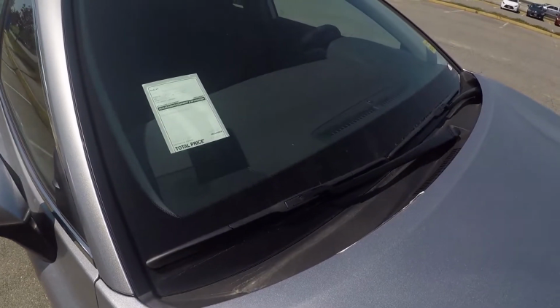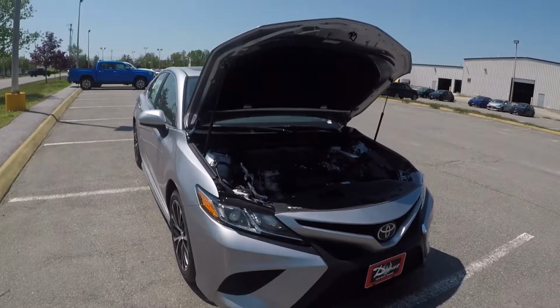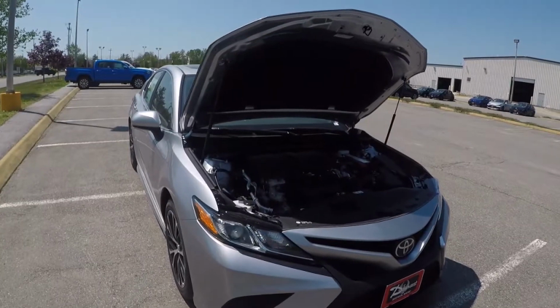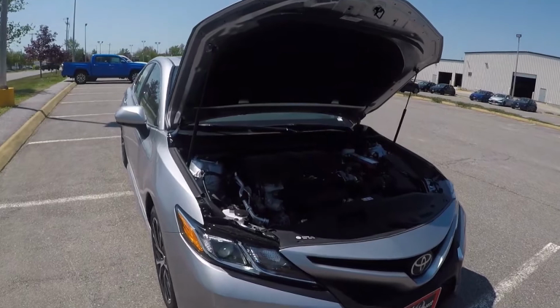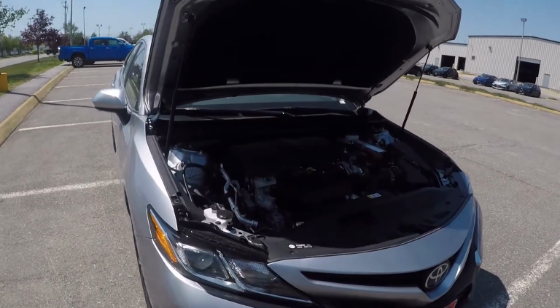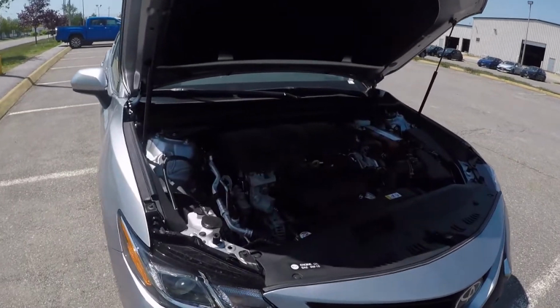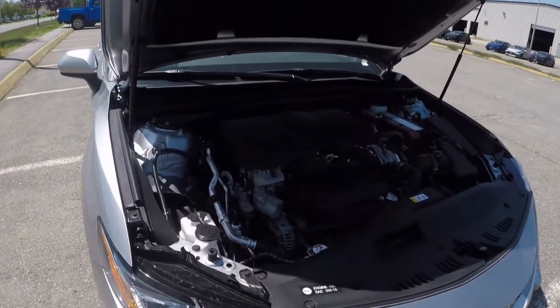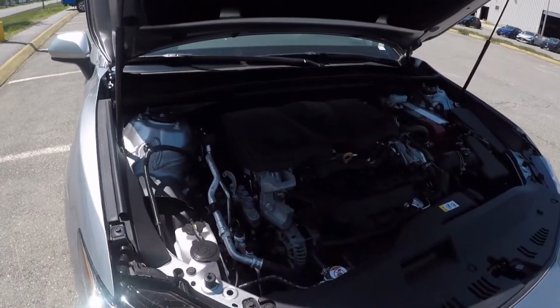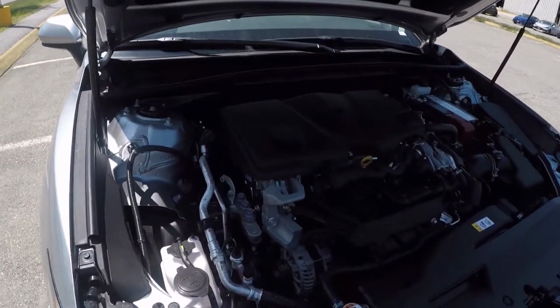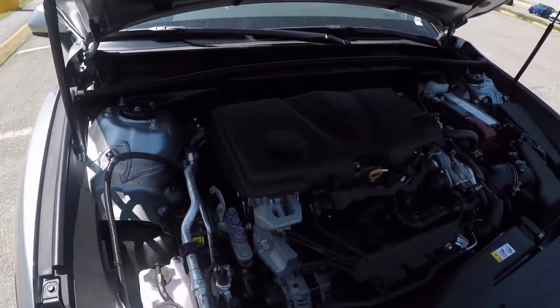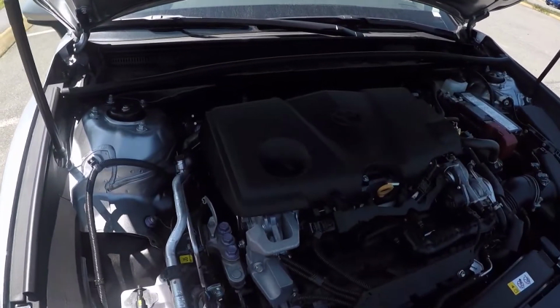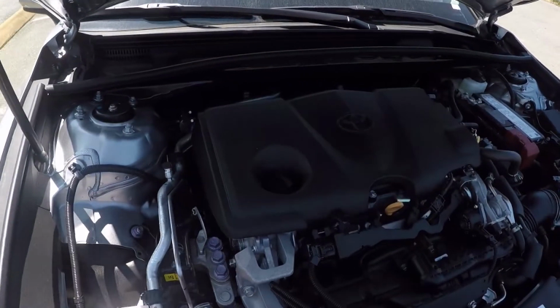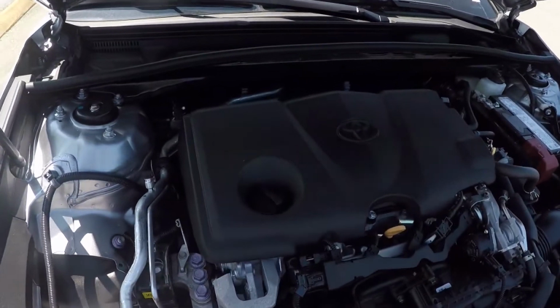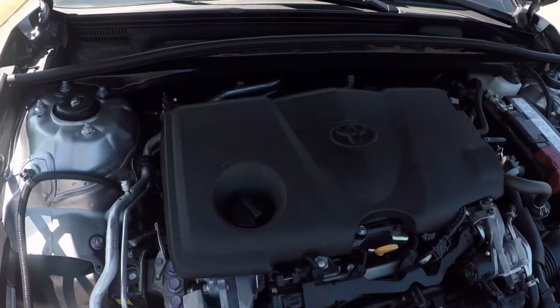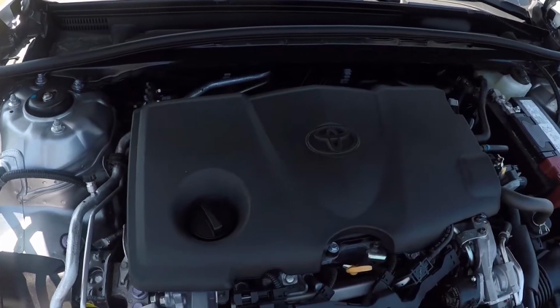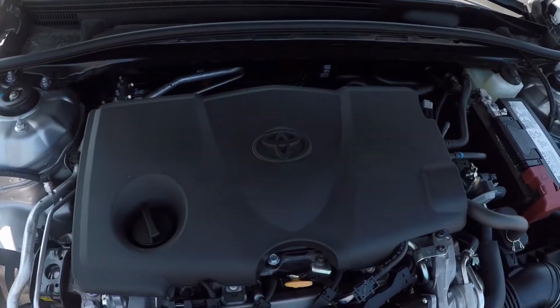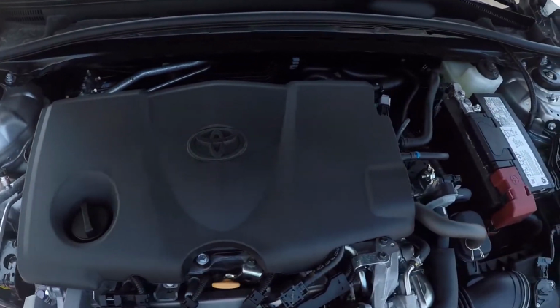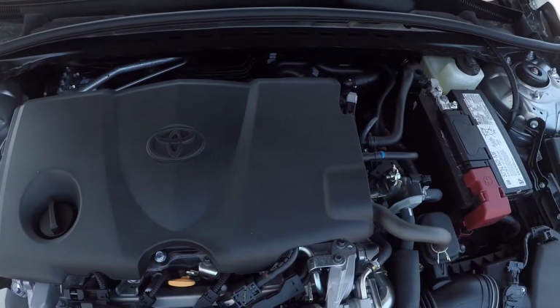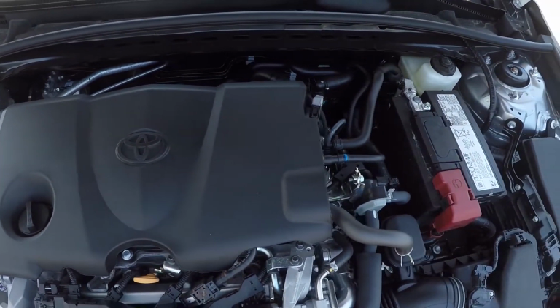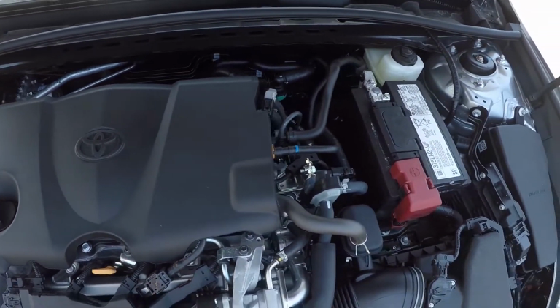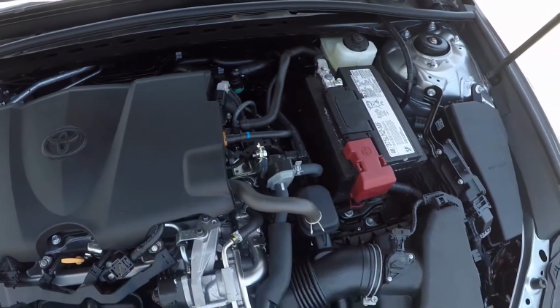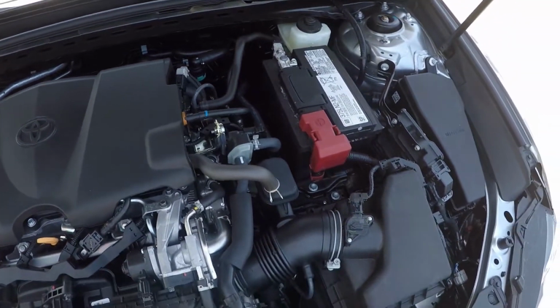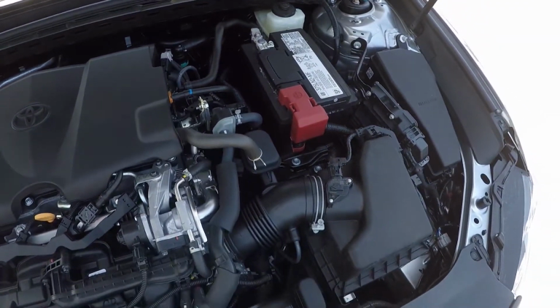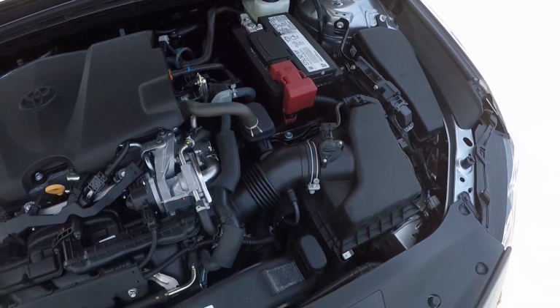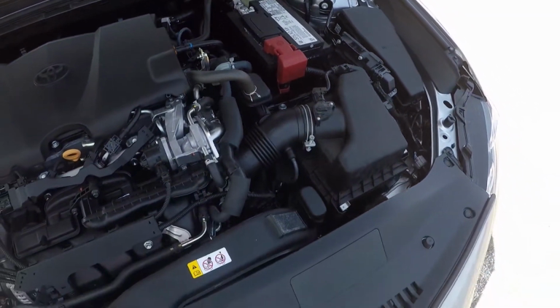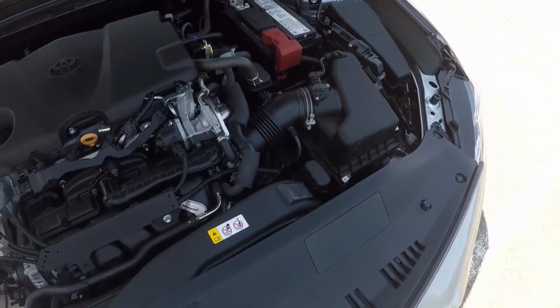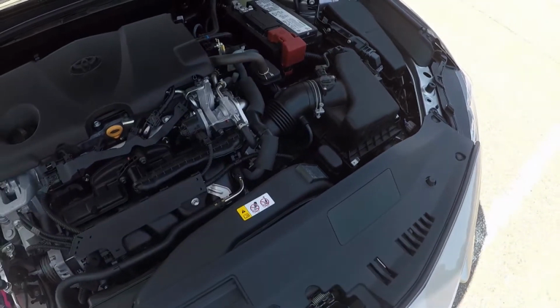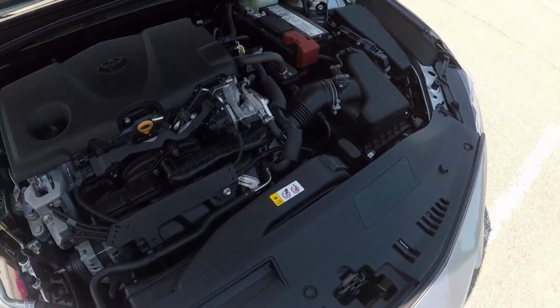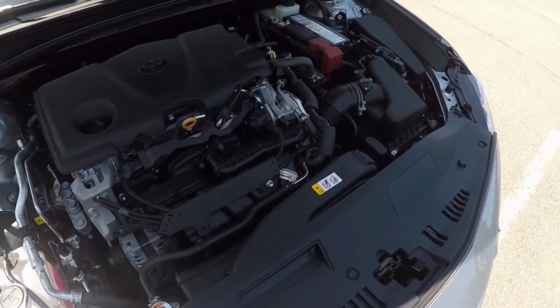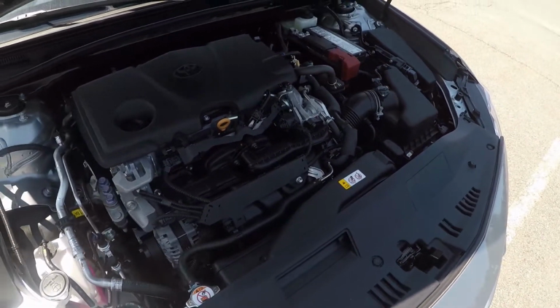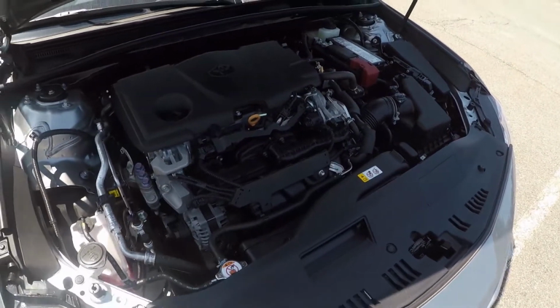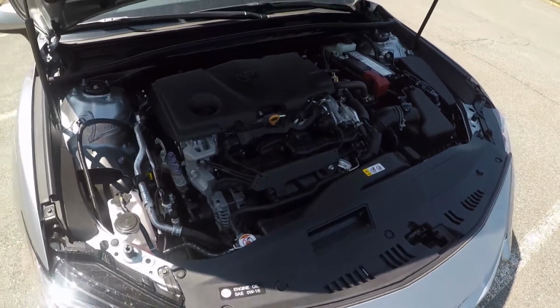The Camry comes standard with a 2.5-liter four-cylinder engine capable of 203 horsepower, paired with an 8-speed automatic transmission. The Camry SE also comes with an upgraded sport-tuned suspension for improved handling and a sportier ride.